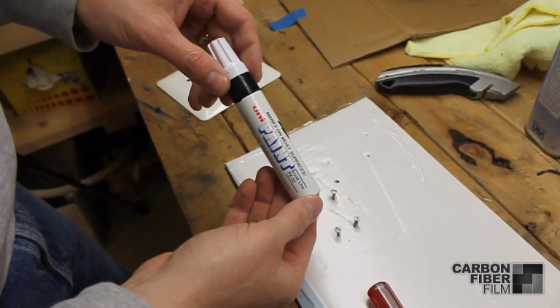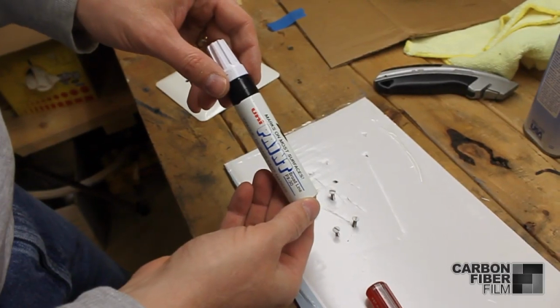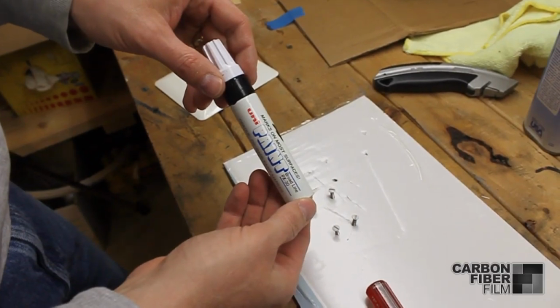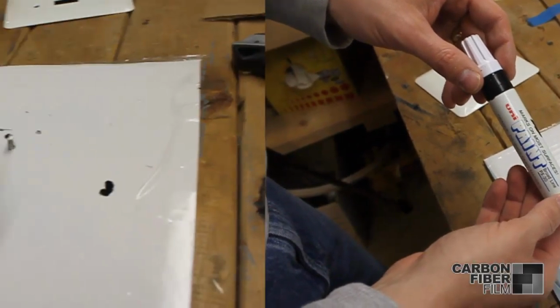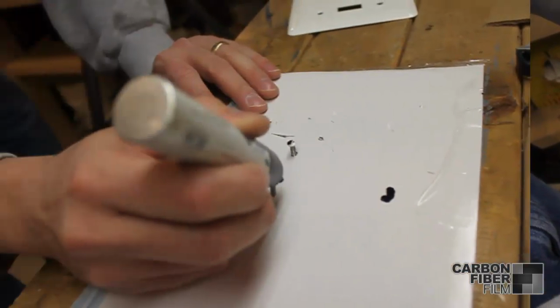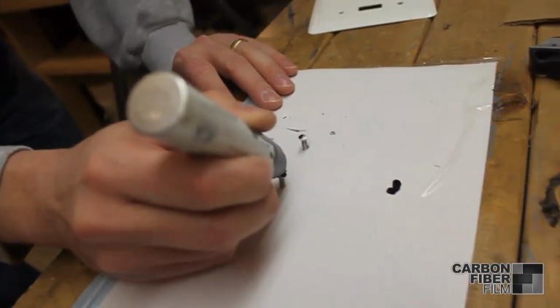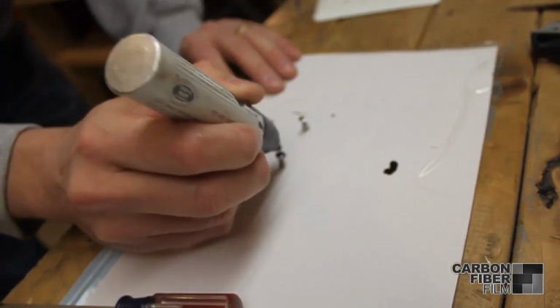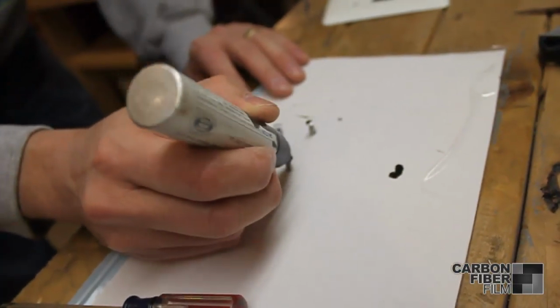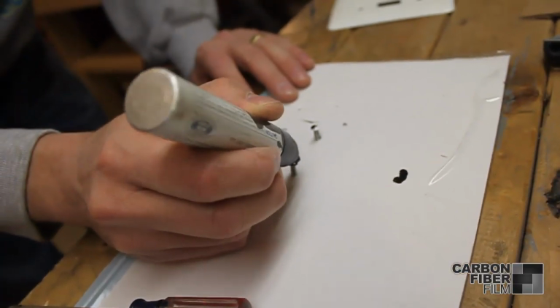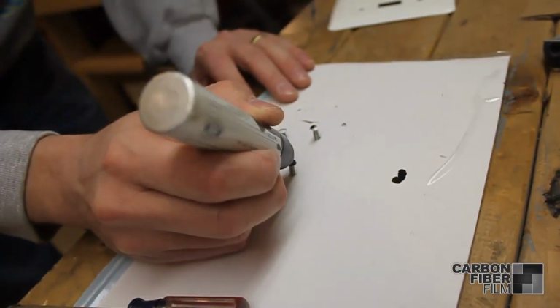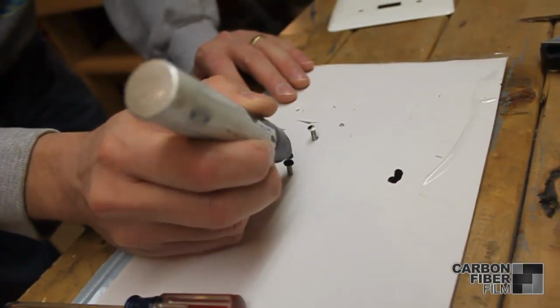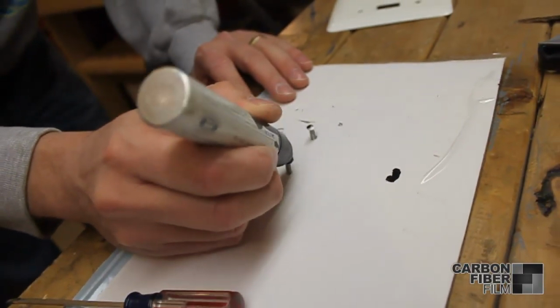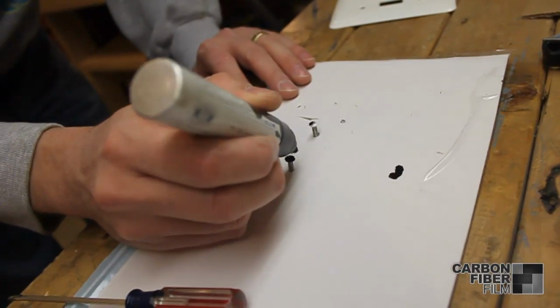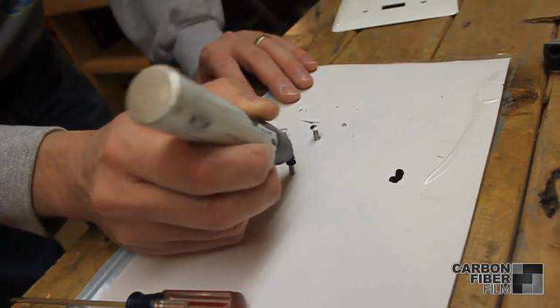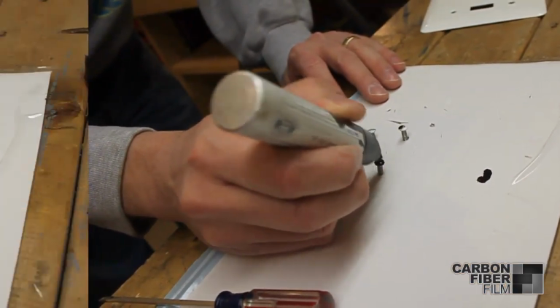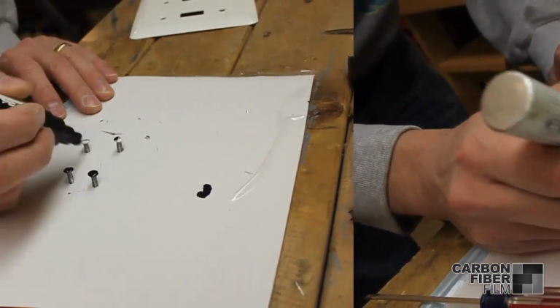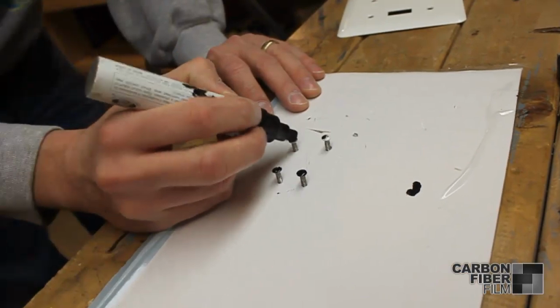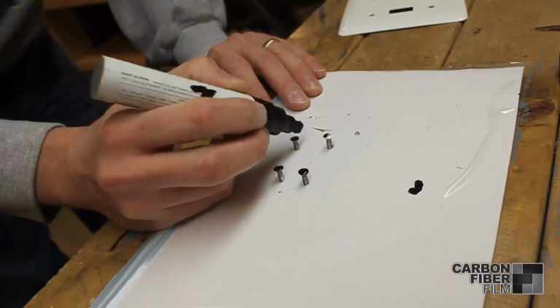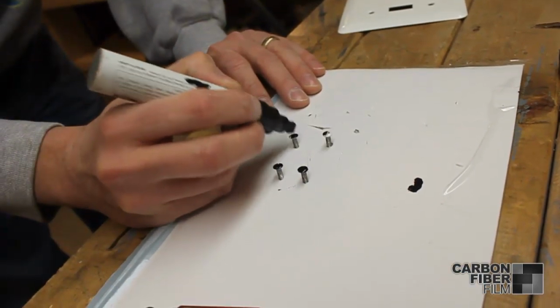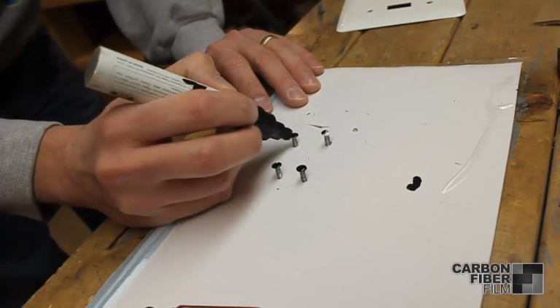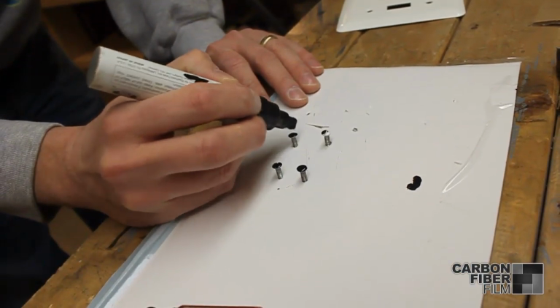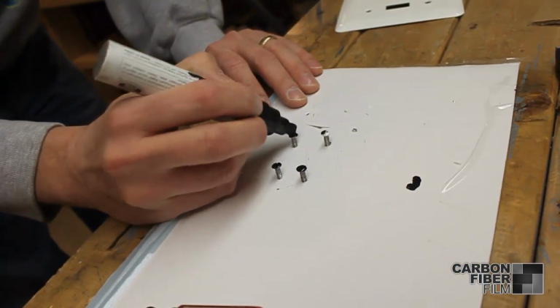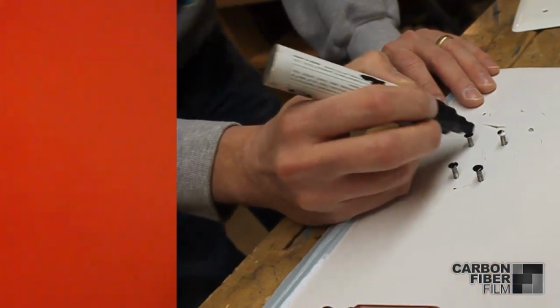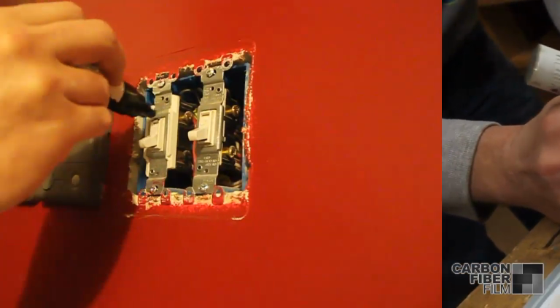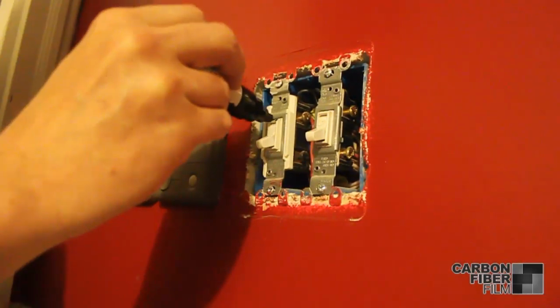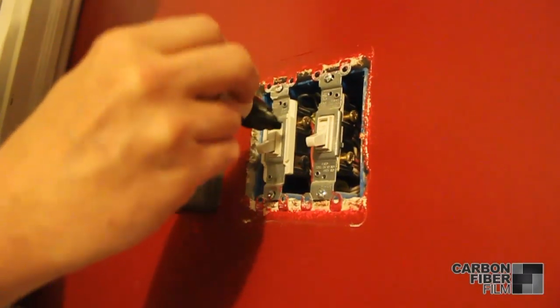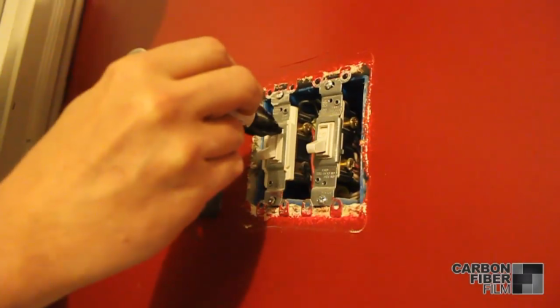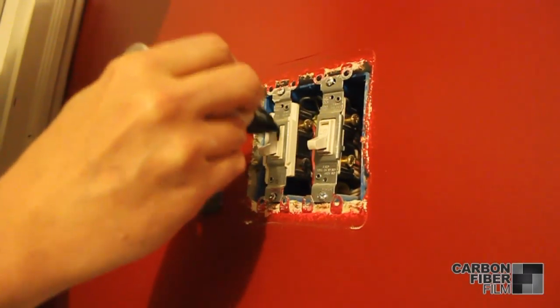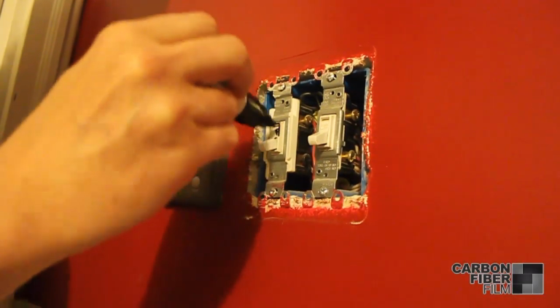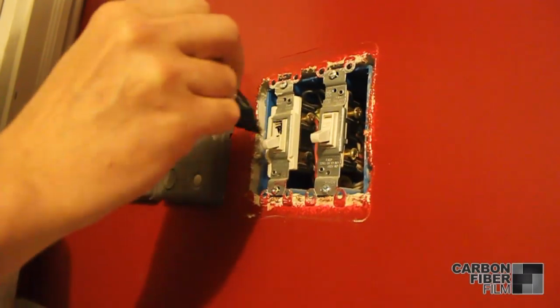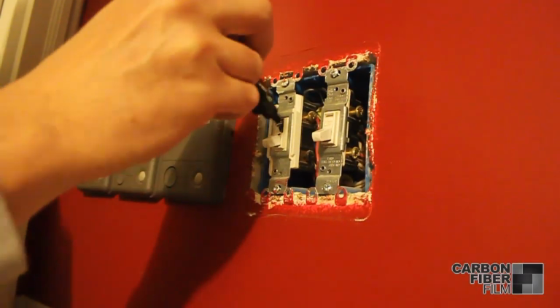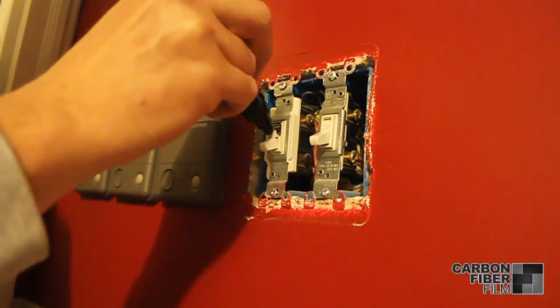Next we'll paint the screws and switches black. We used a paint pen for our installation but you can actually spray paint it for a better result. Be sure to turn the switches on and off to paint all of it.